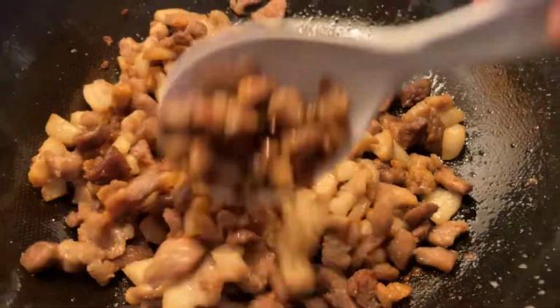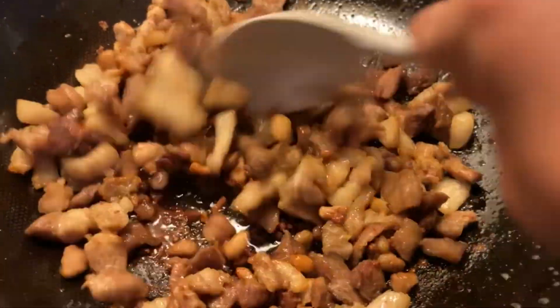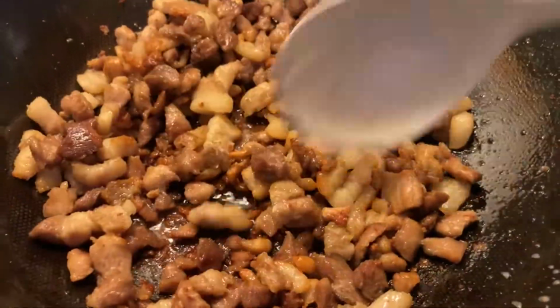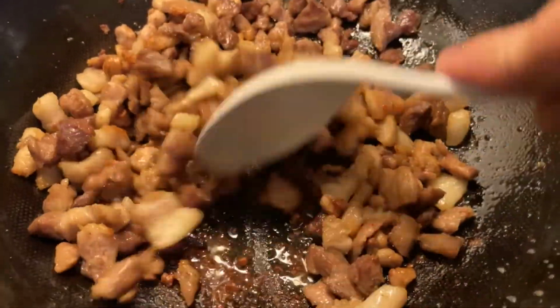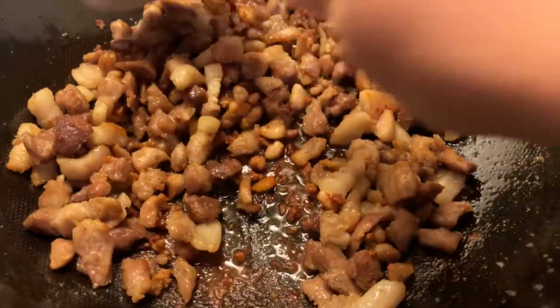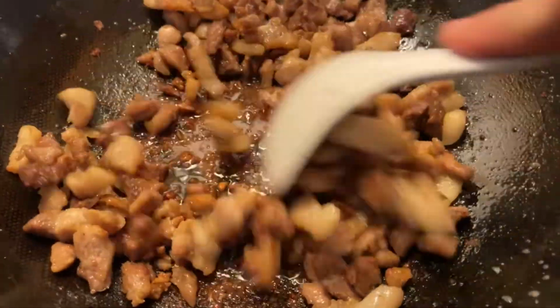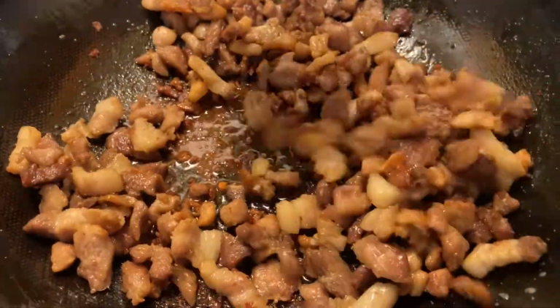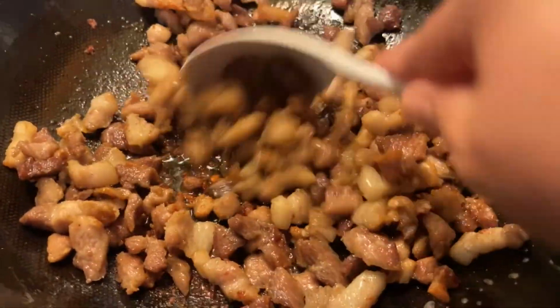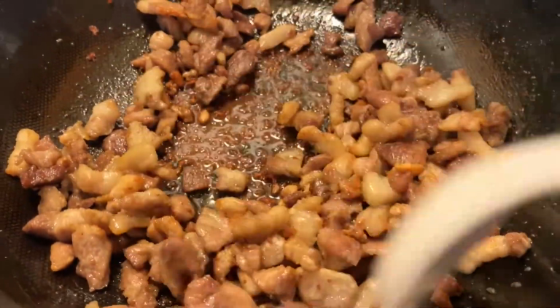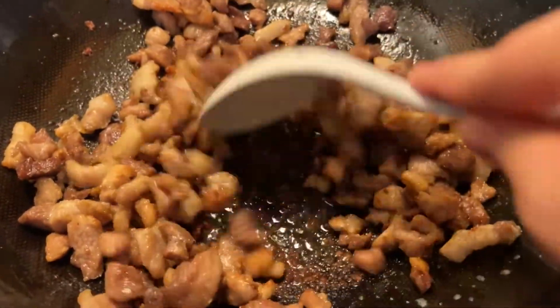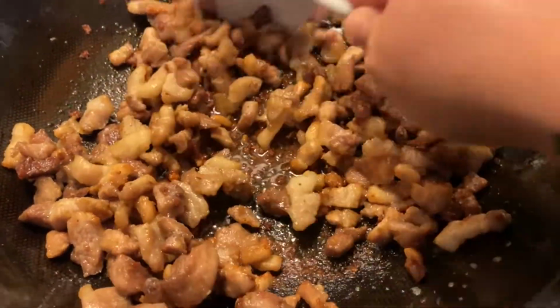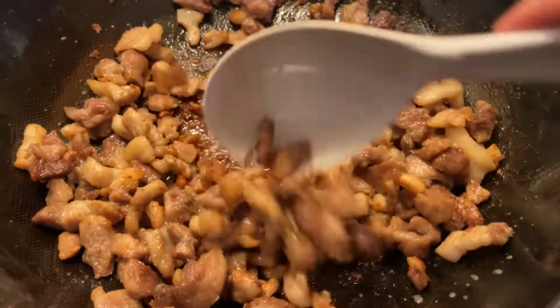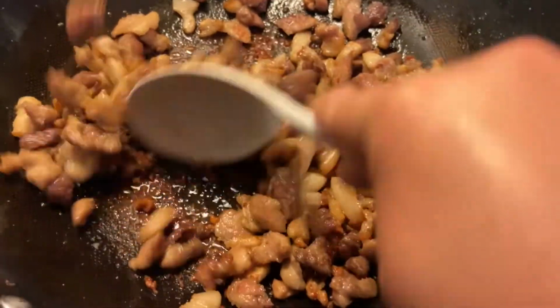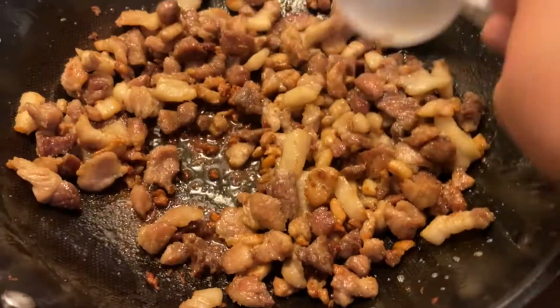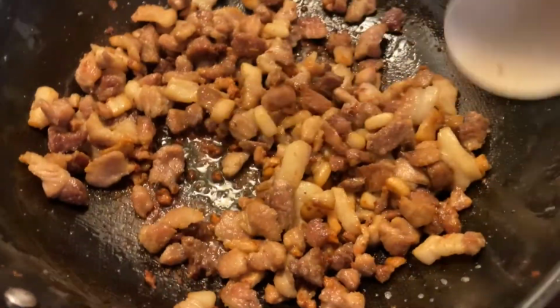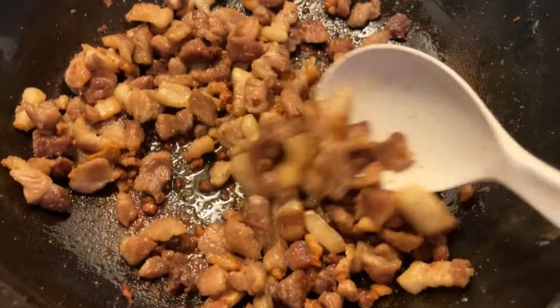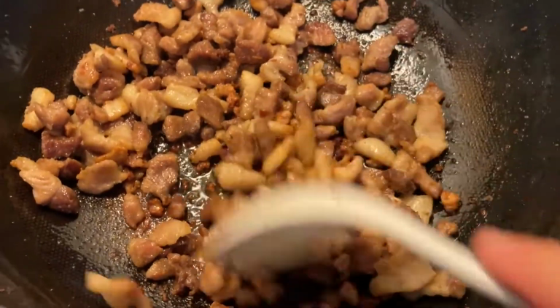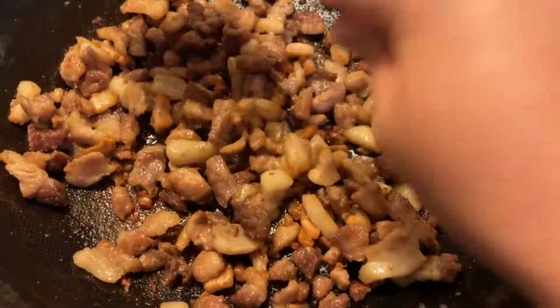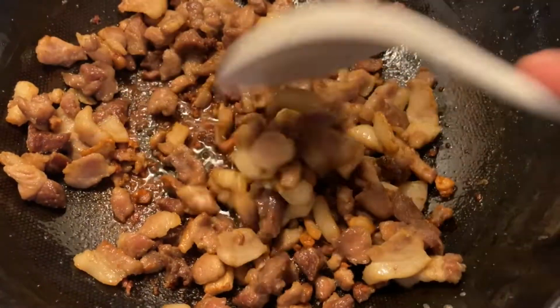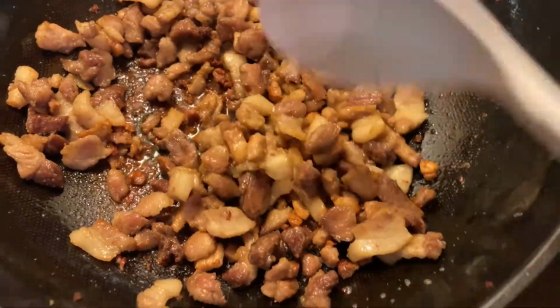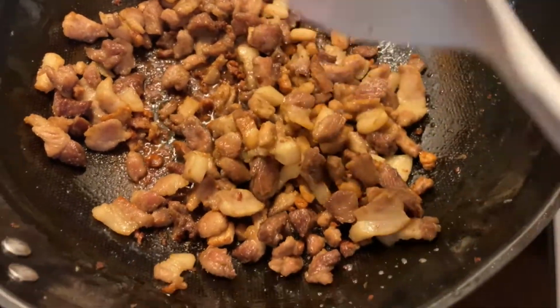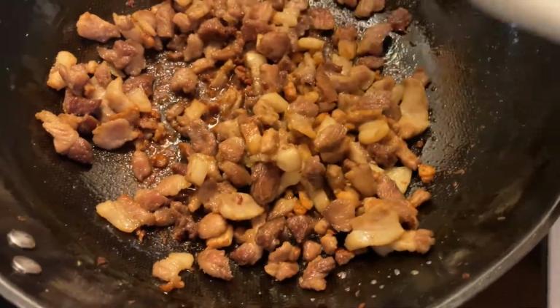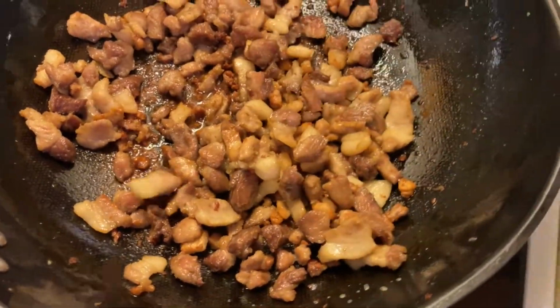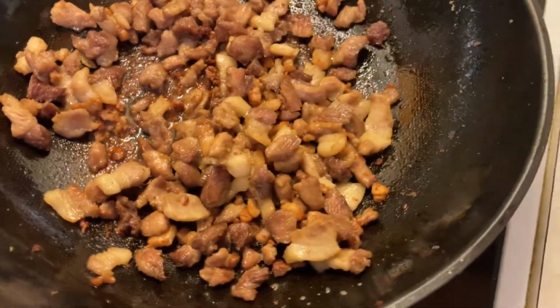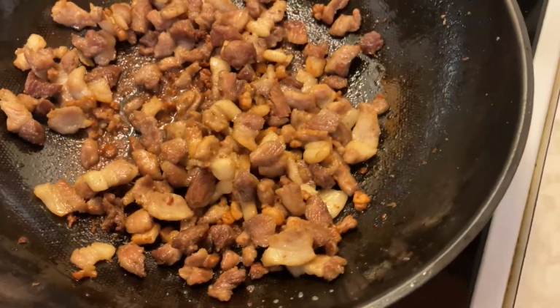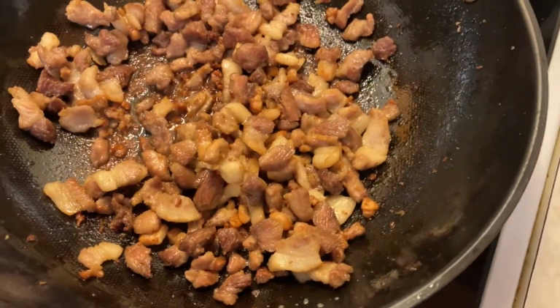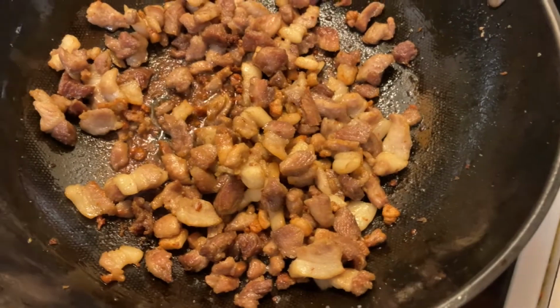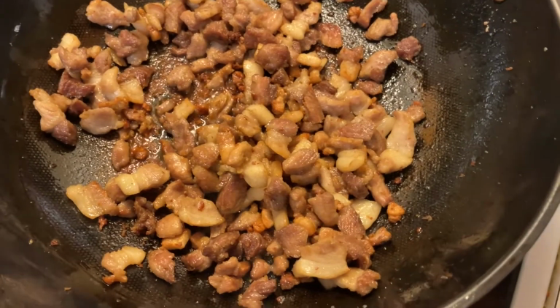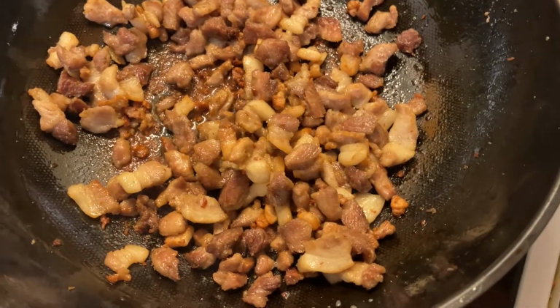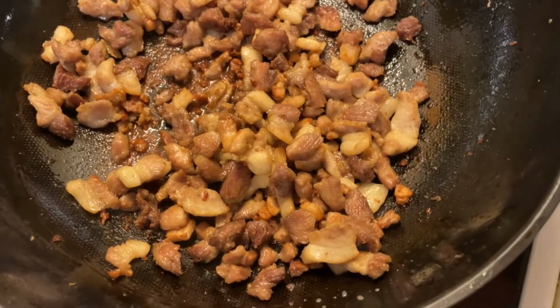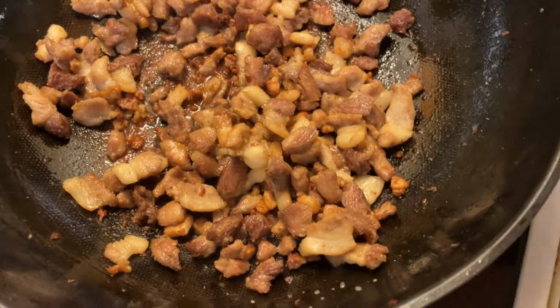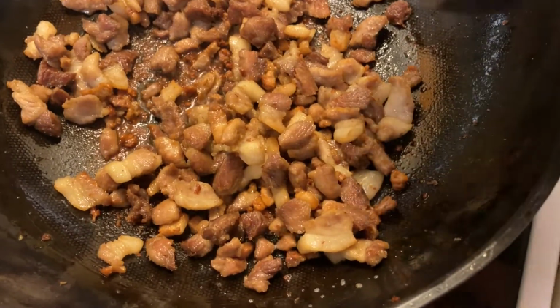Here we have our pork that we drained the oil from. We are now going to add in our sauce that we had mixed up earlier to flavor this pork.